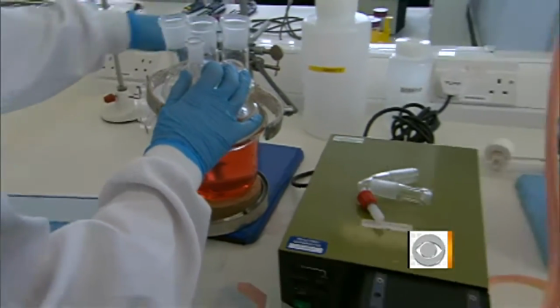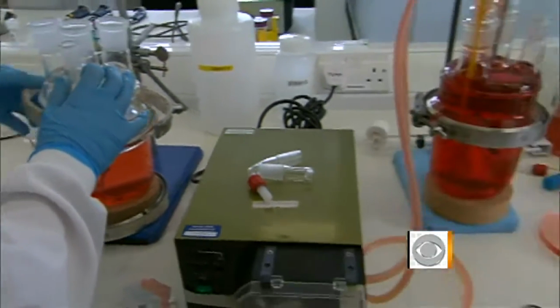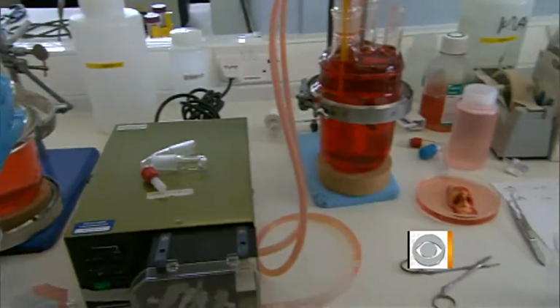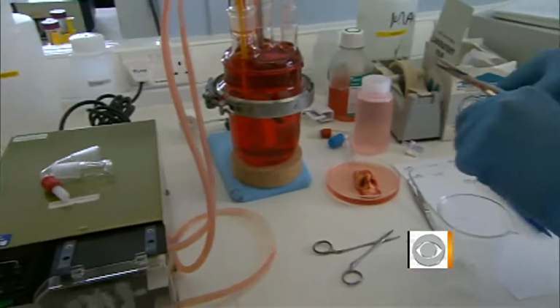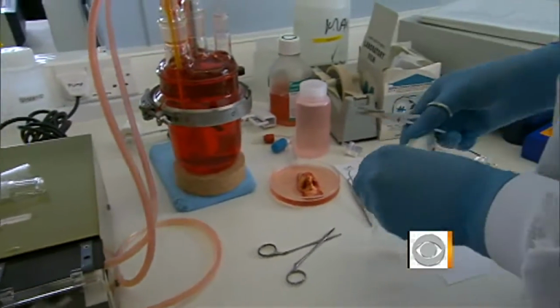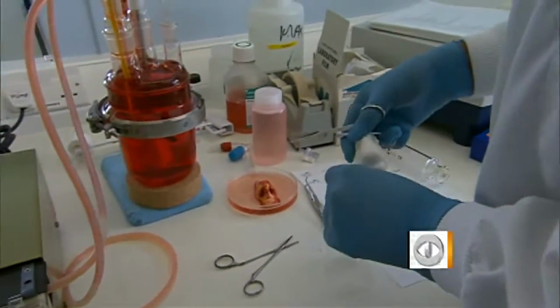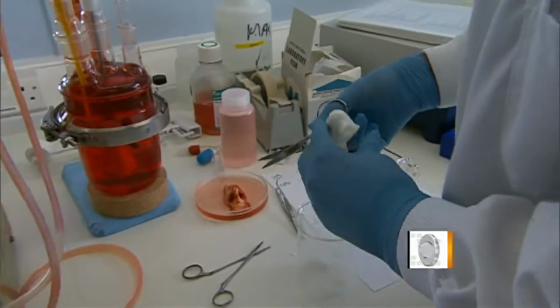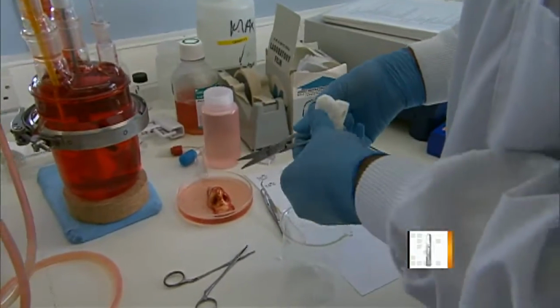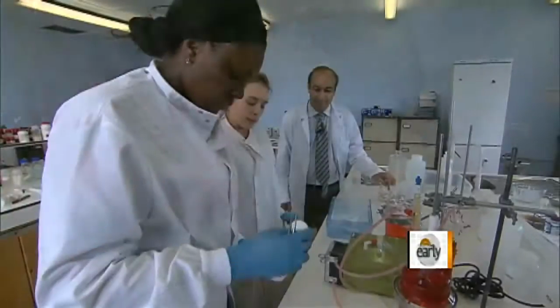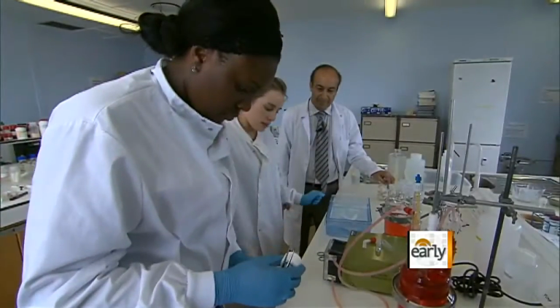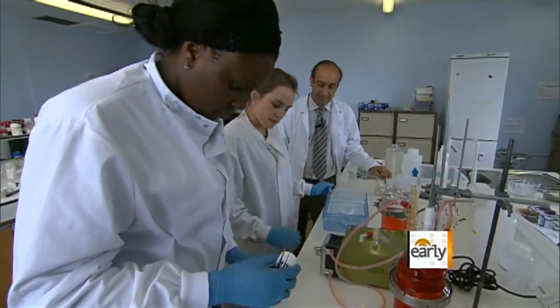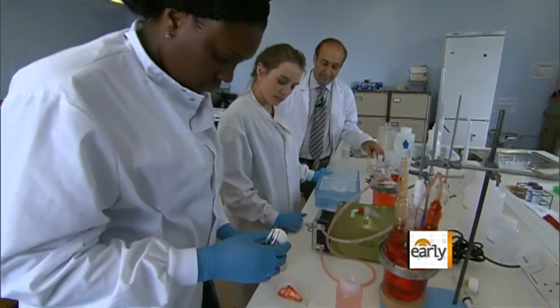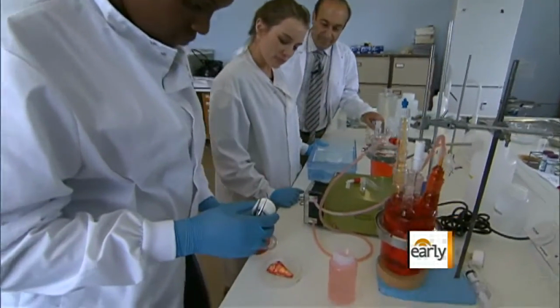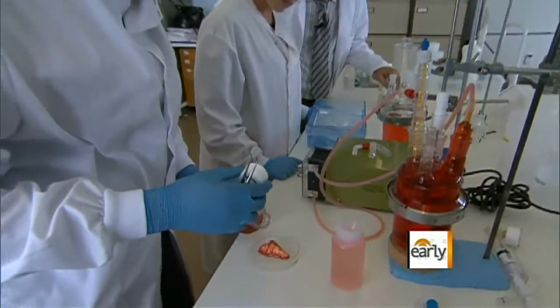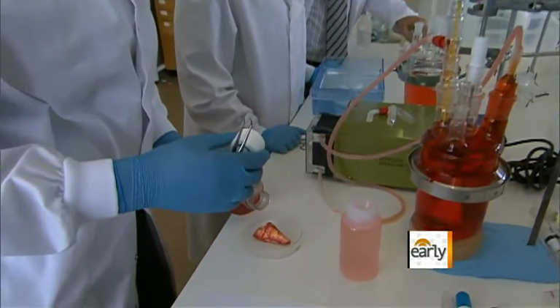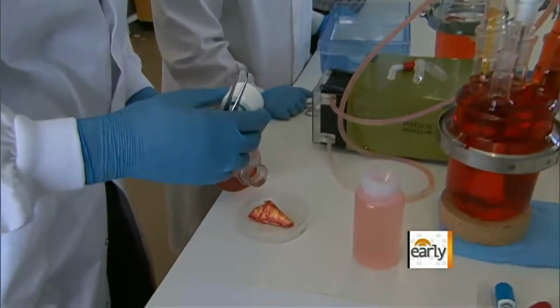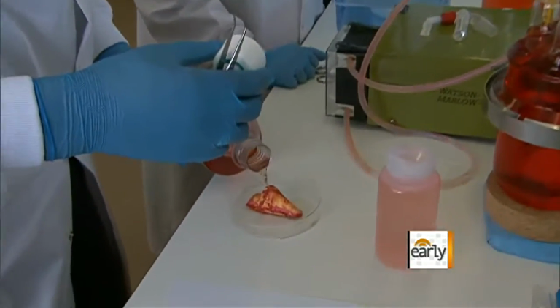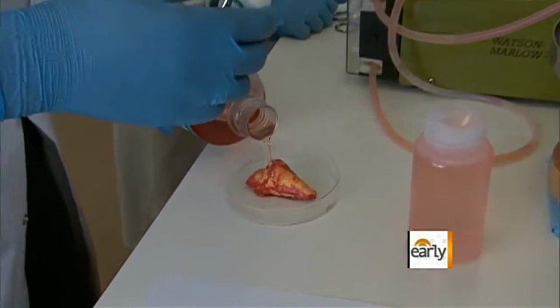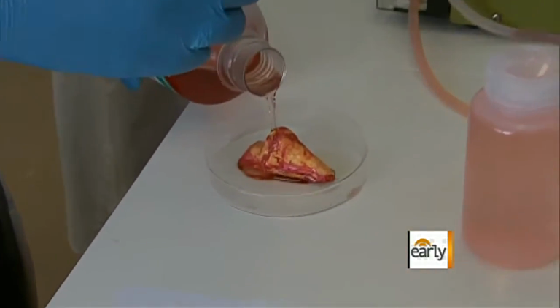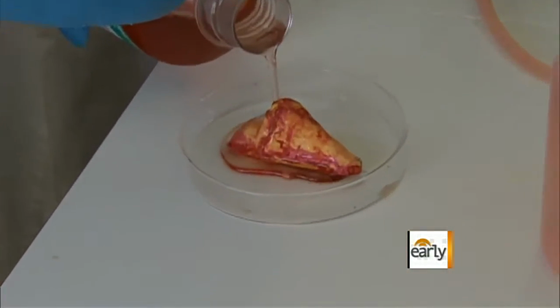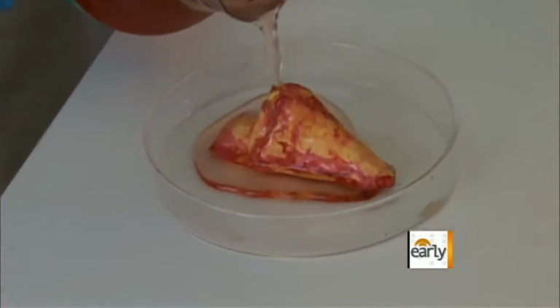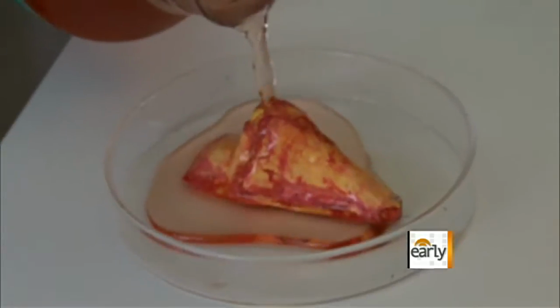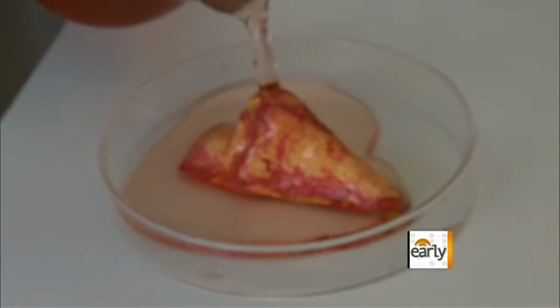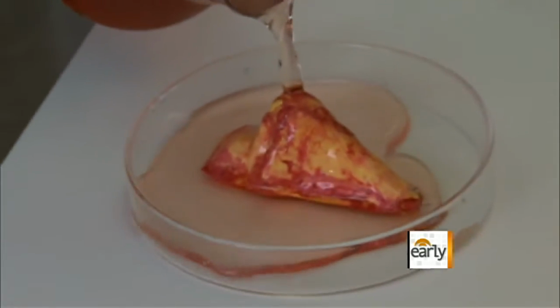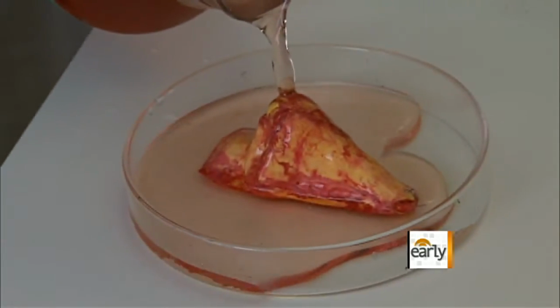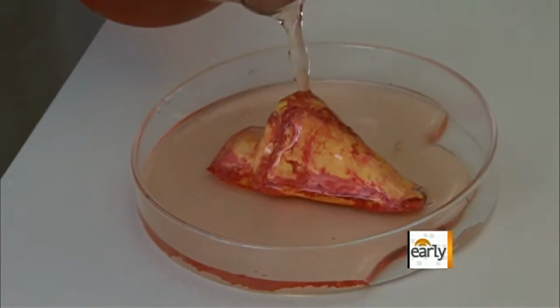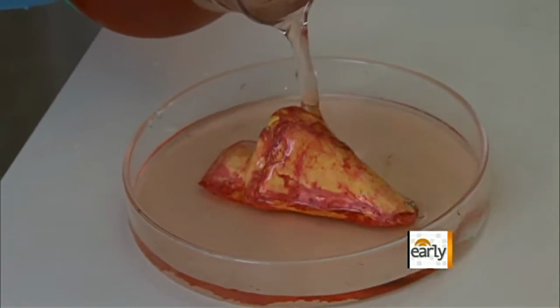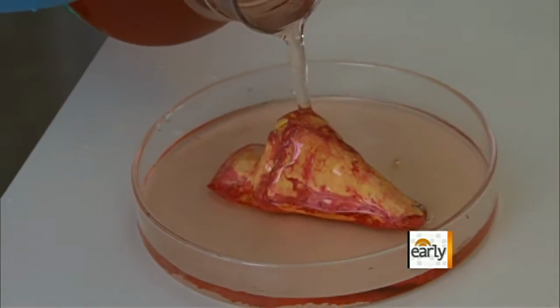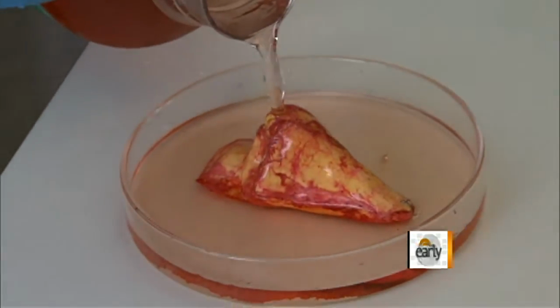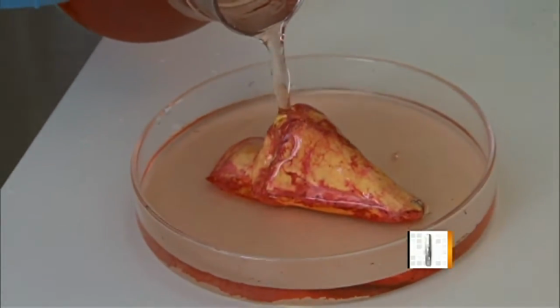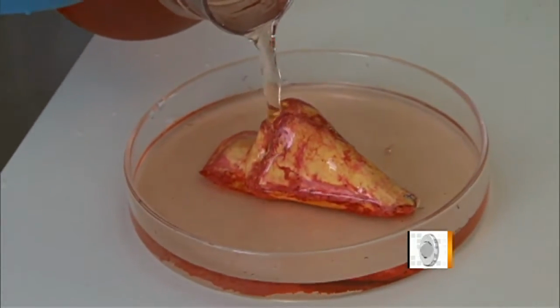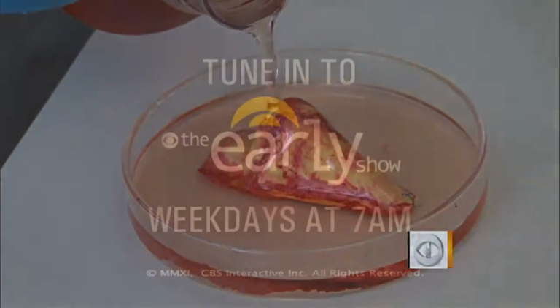While the technique is not yet approved in the United States, Dr. Cefalian's lab is already getting body part orders from other countries around the world. Mark Phillips, CBS News, London.